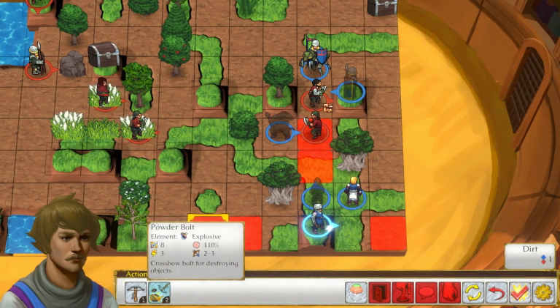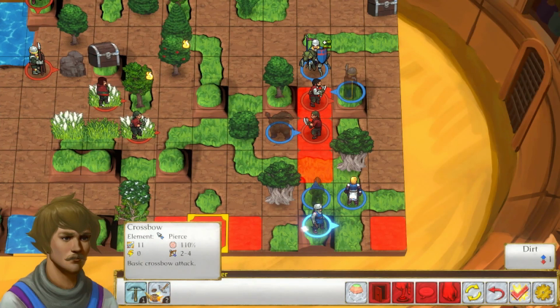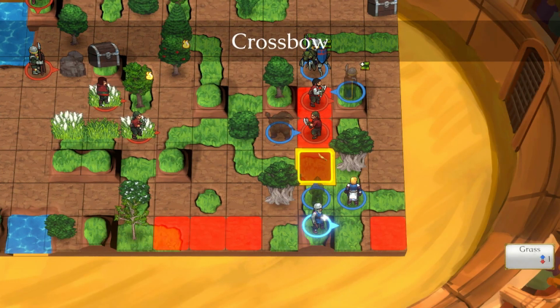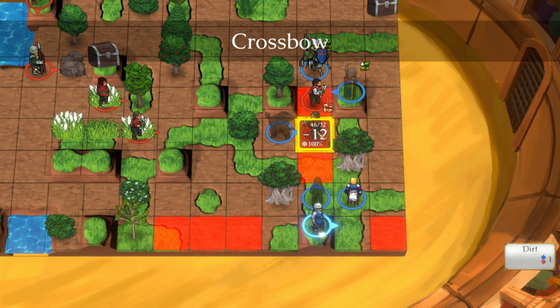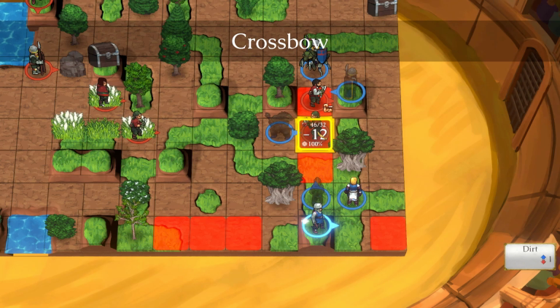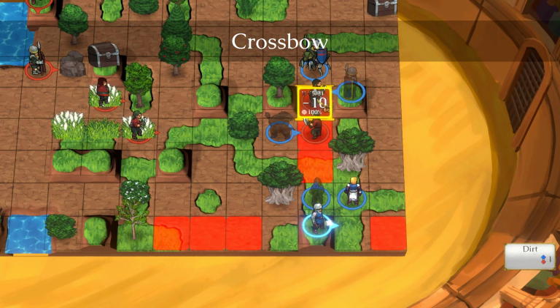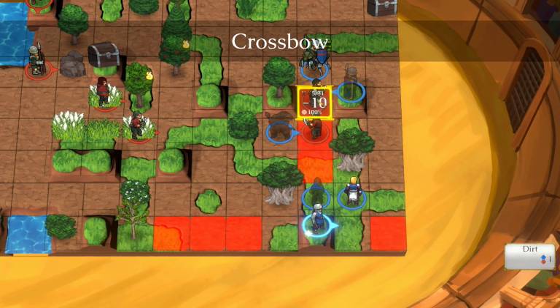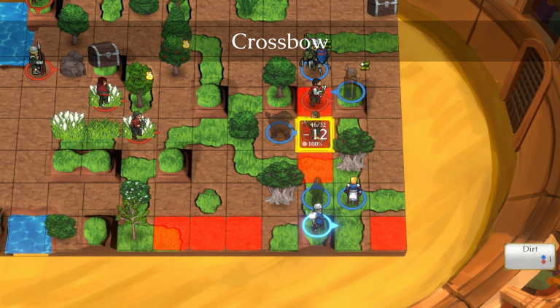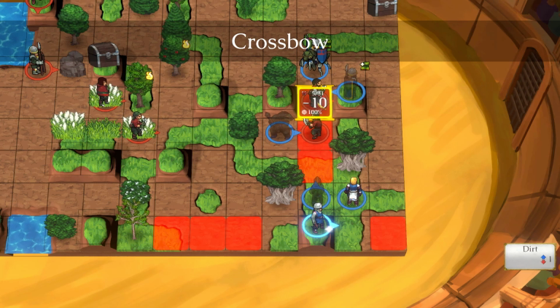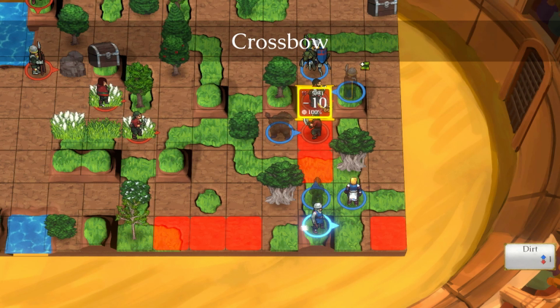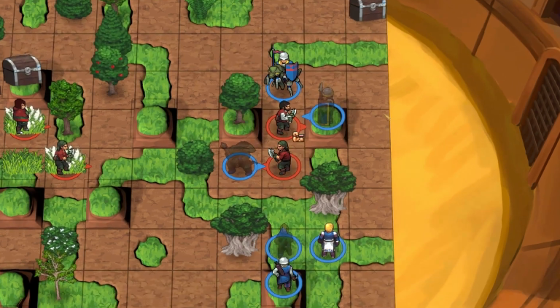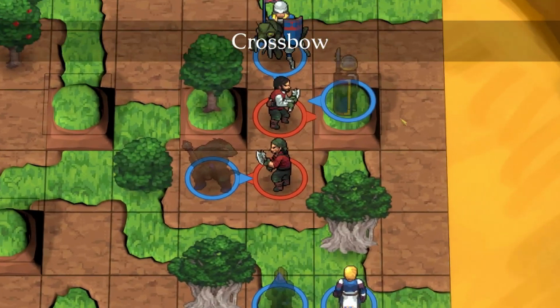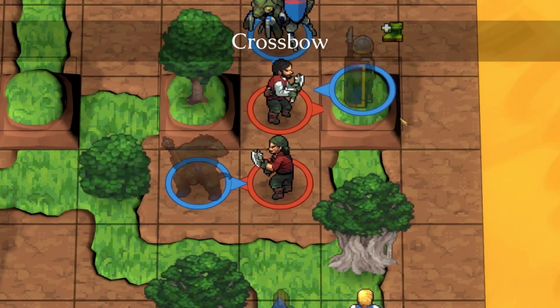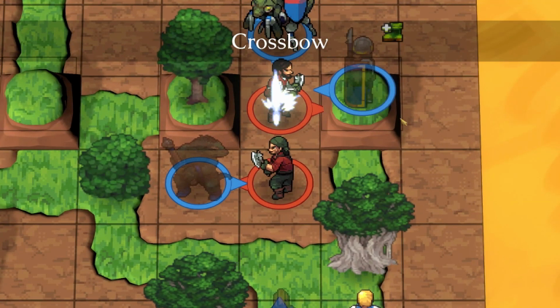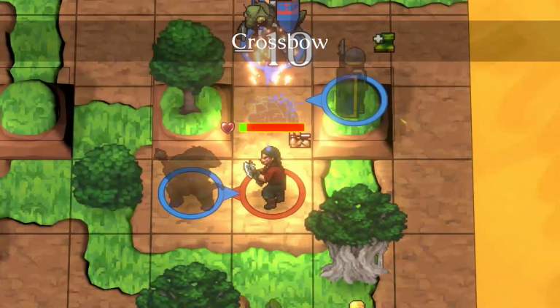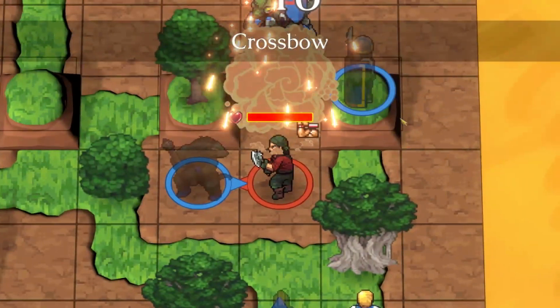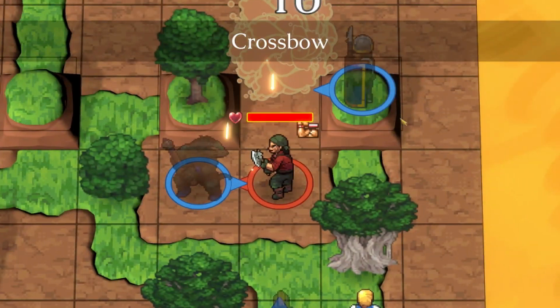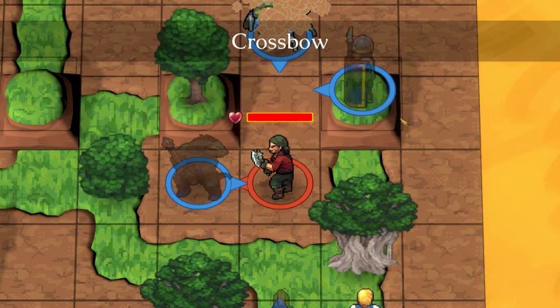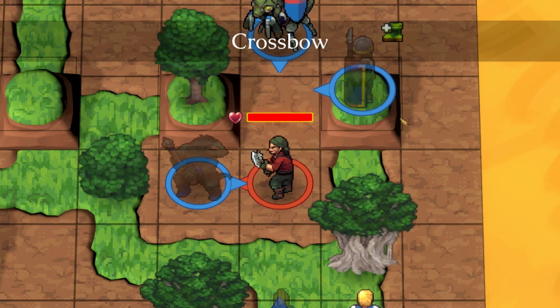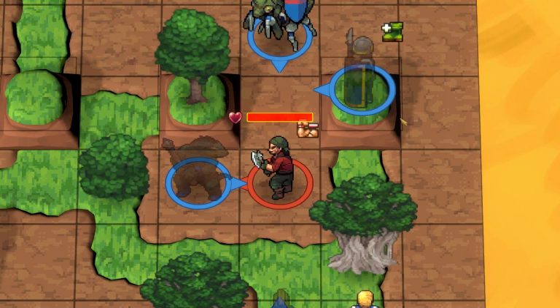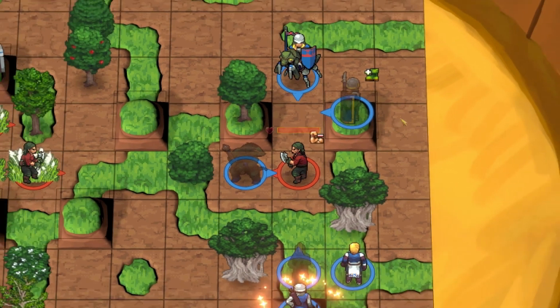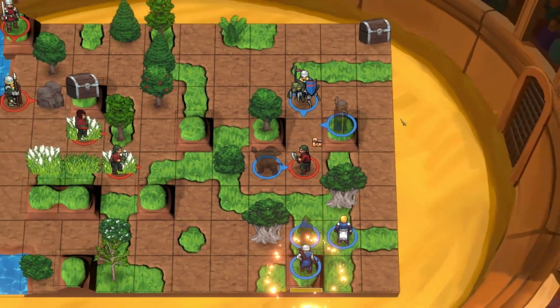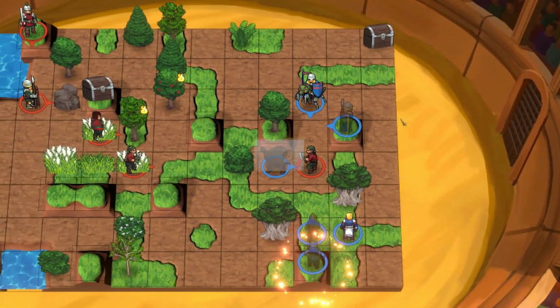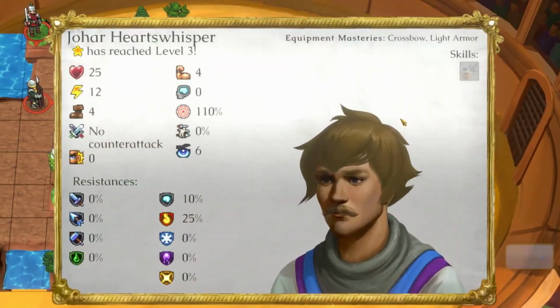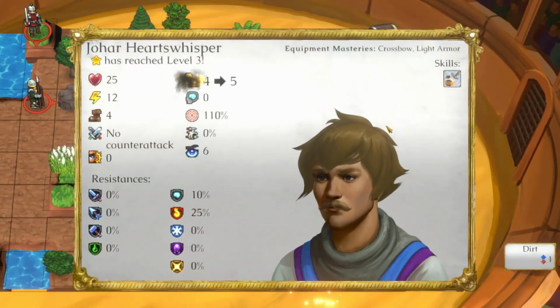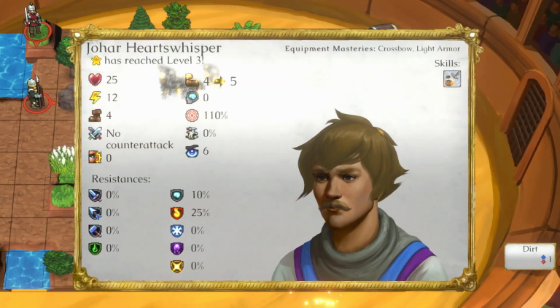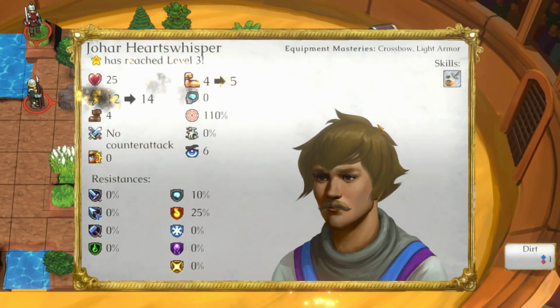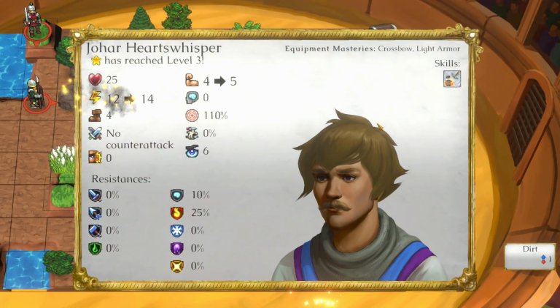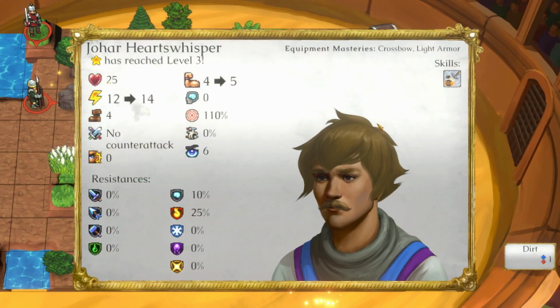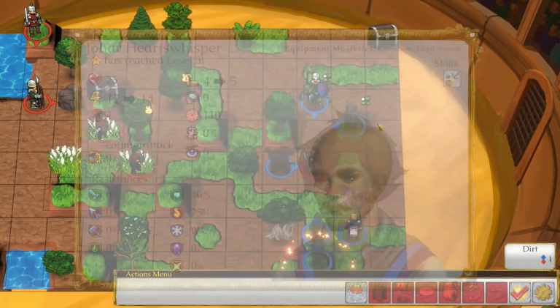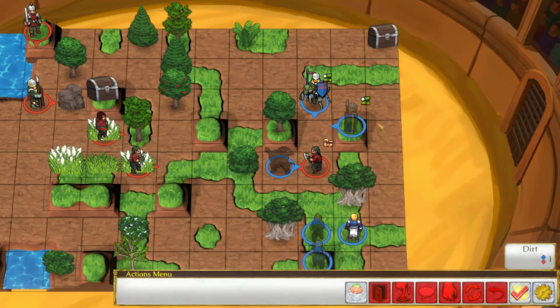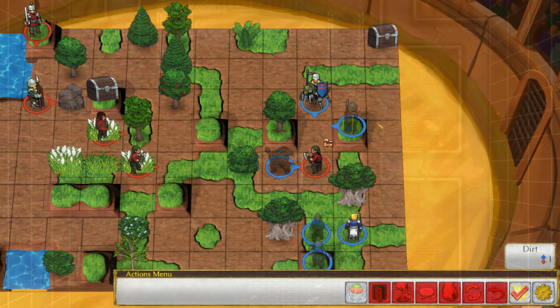In Together in Battle, you'll take on the role of the manager of a team of gladiators. It's up to you to hire, equip, and train your warriors as well as direct them in battle. And don't forget to keep them alive, paid, healthy, and happy.